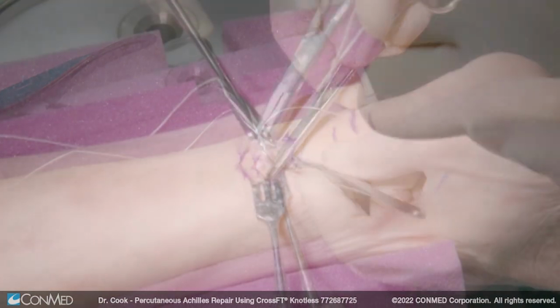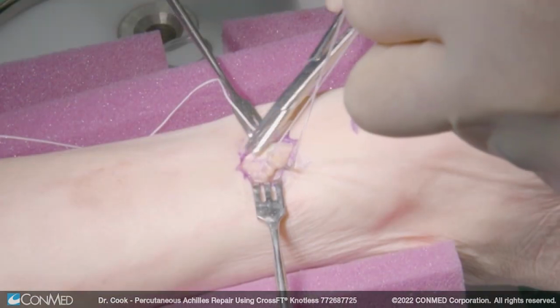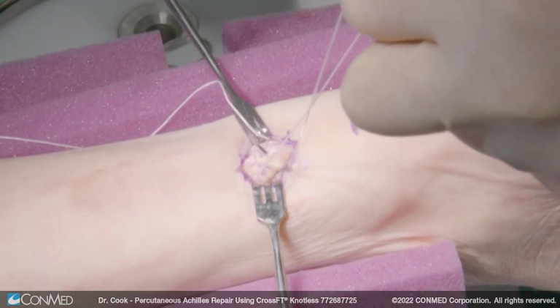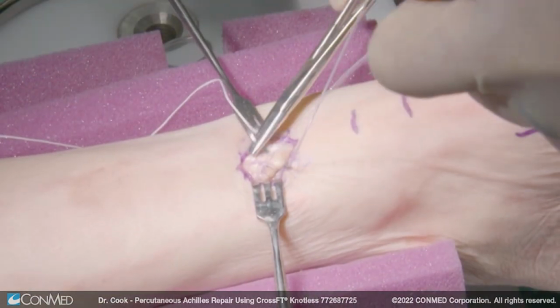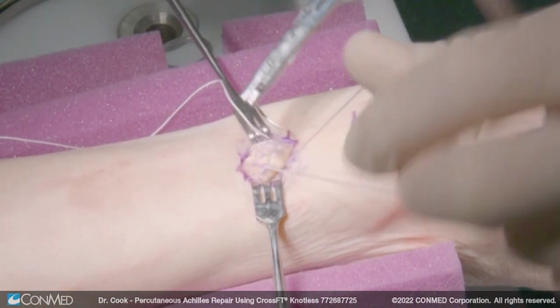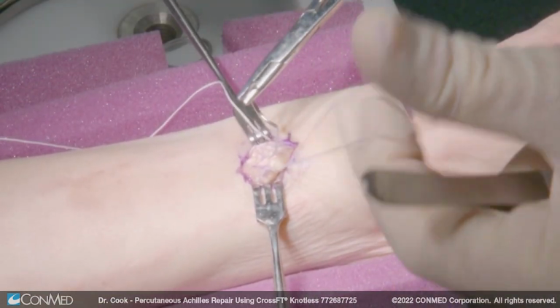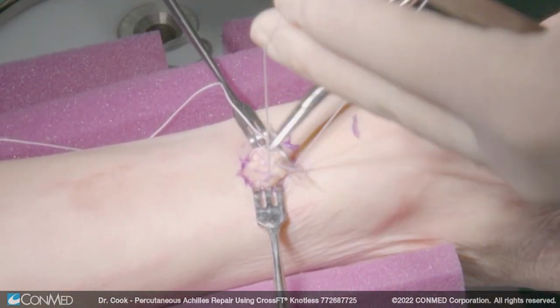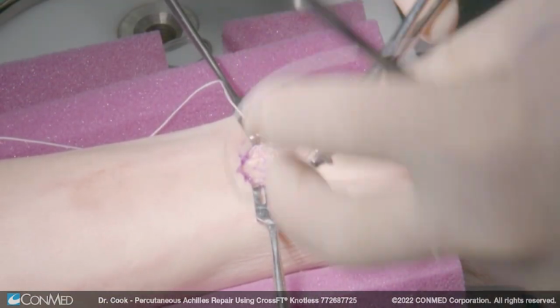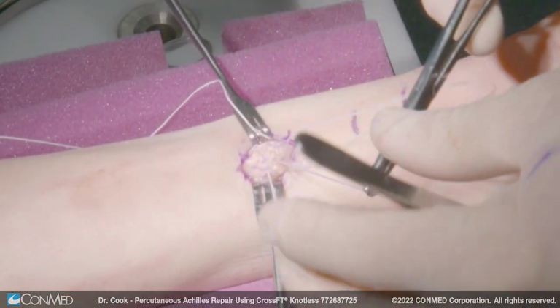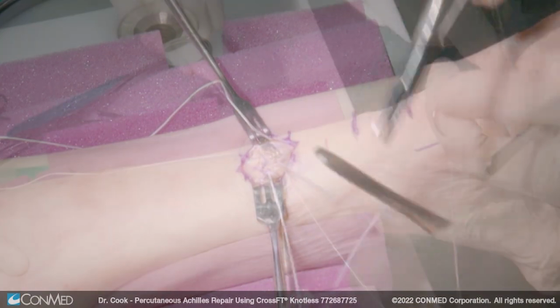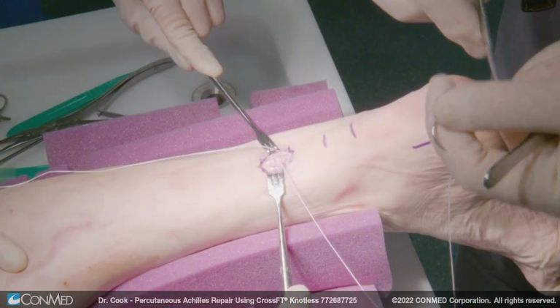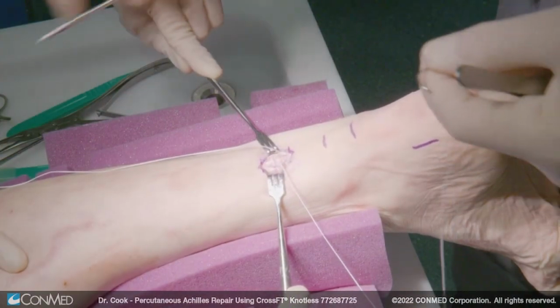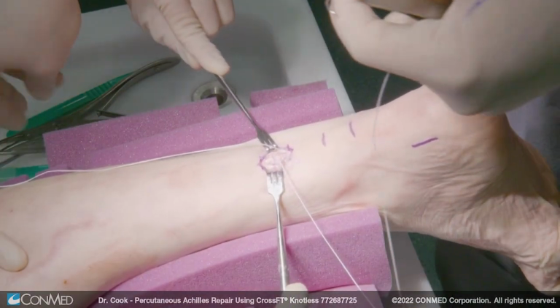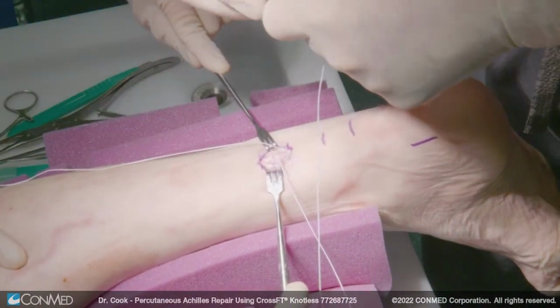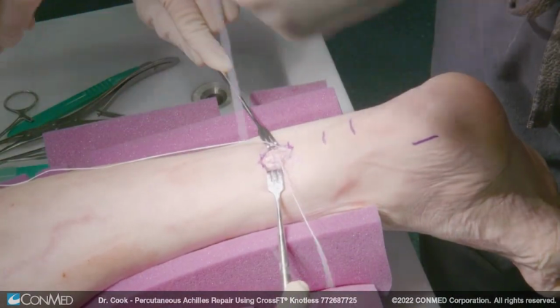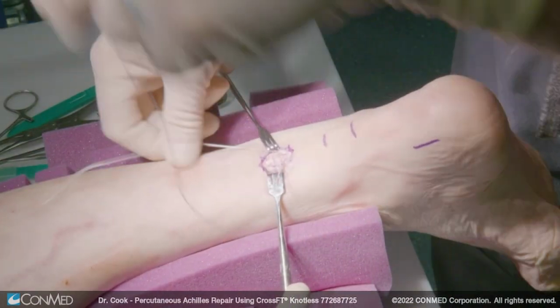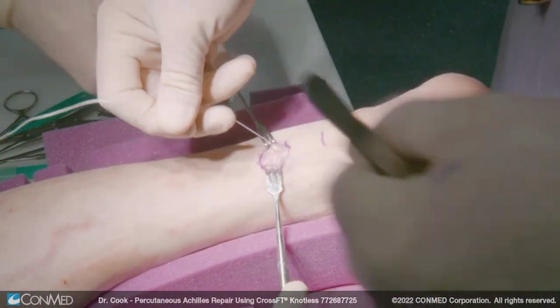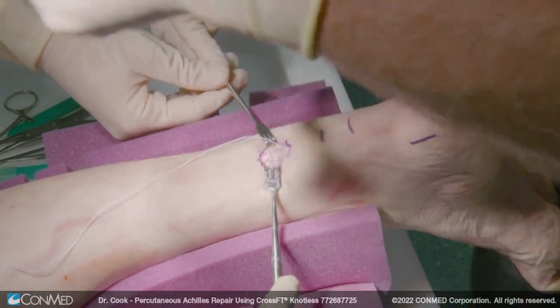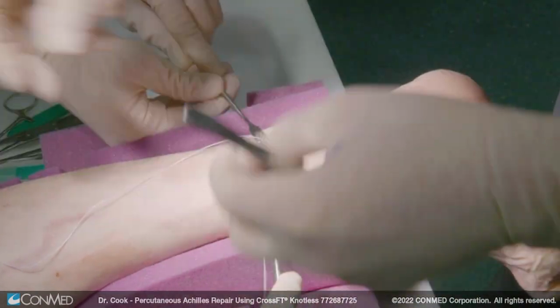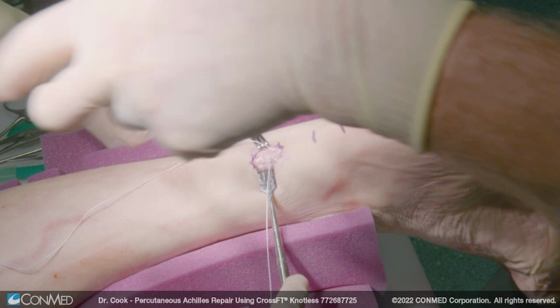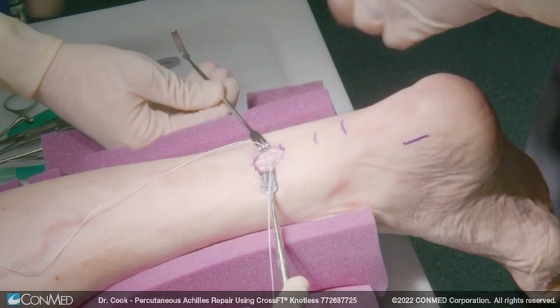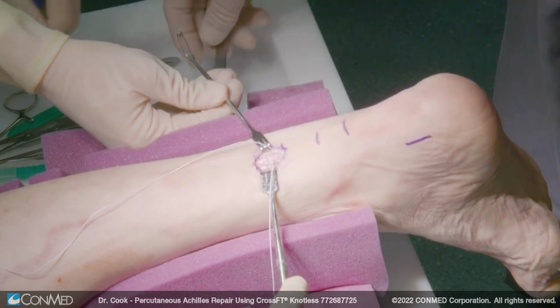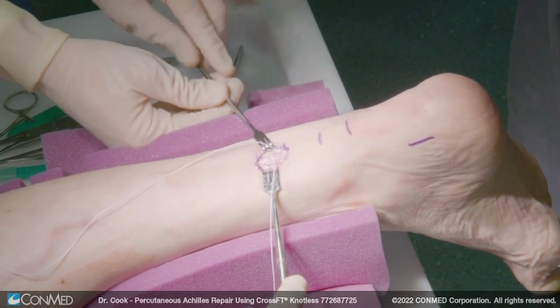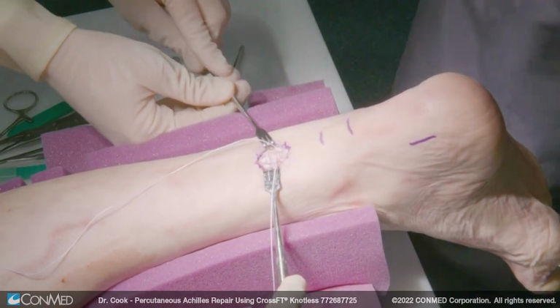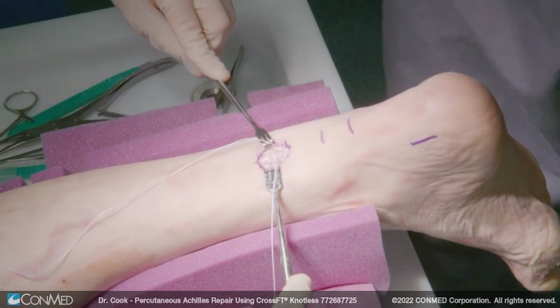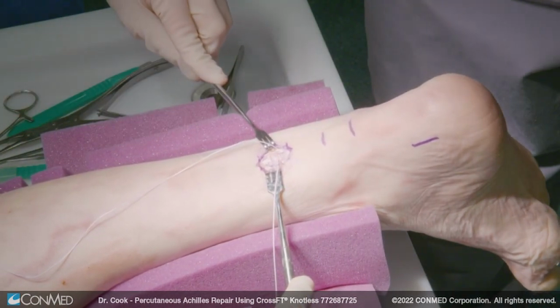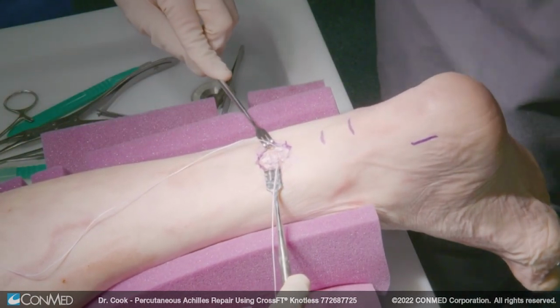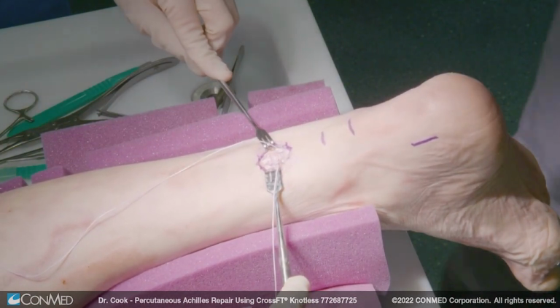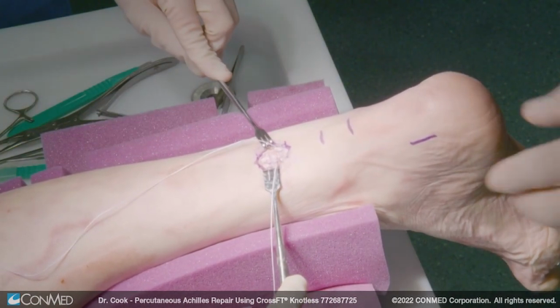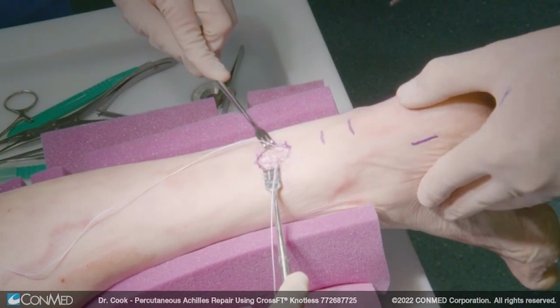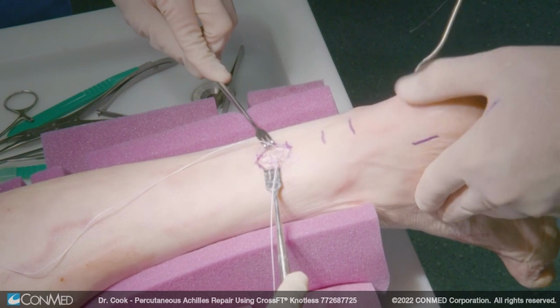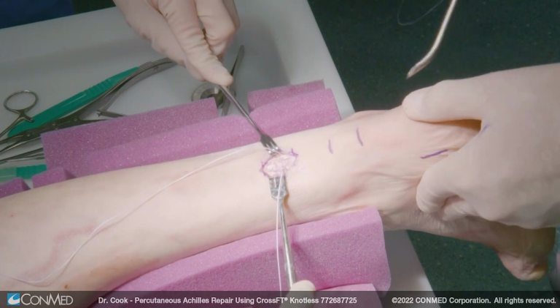Now we have three on each side and your construct is incredibly strong. So now we want to tunnel this down to the calcaneal insertion point. We're going to create our incision and we can probably go ahead and suture.